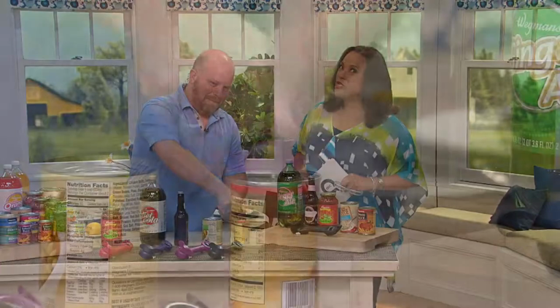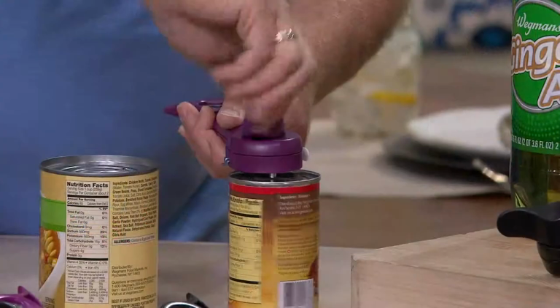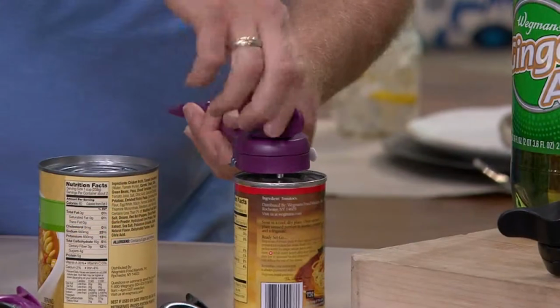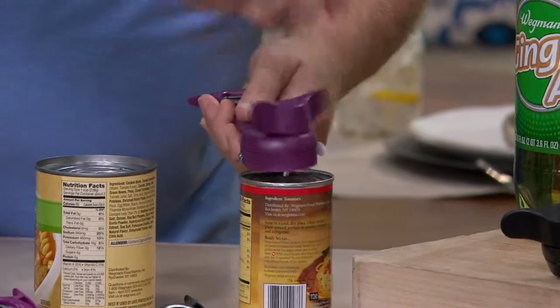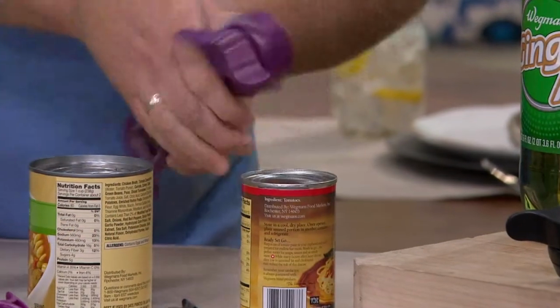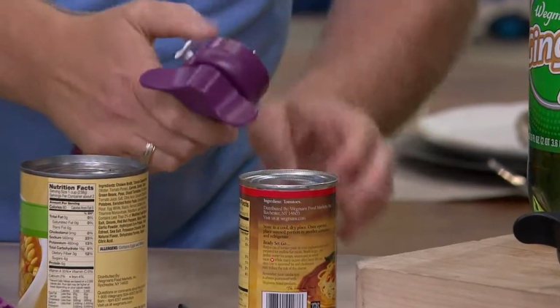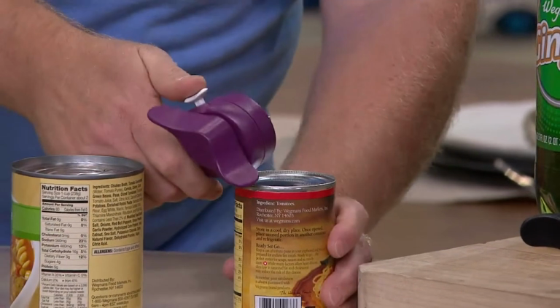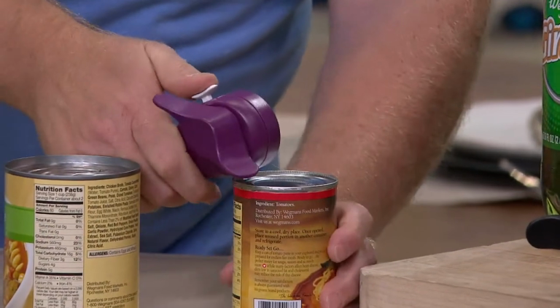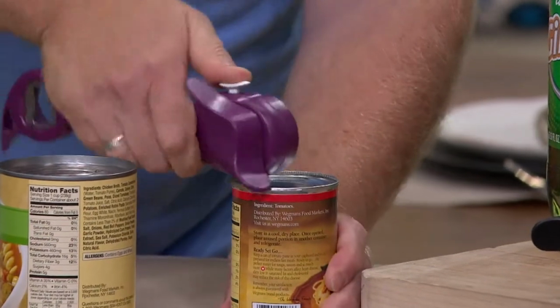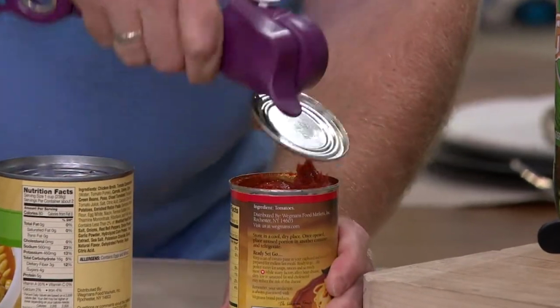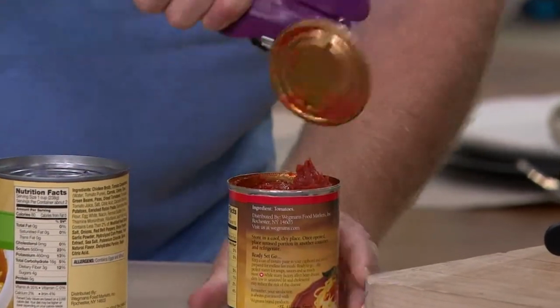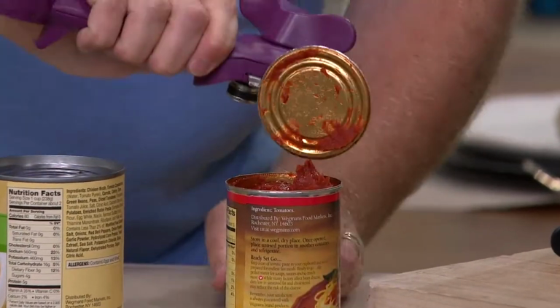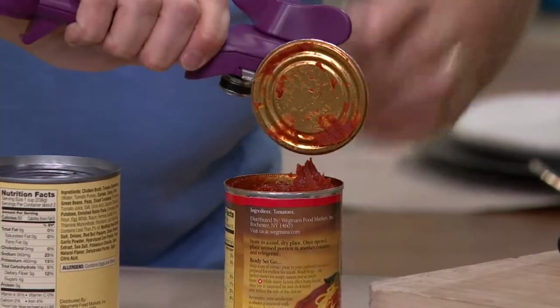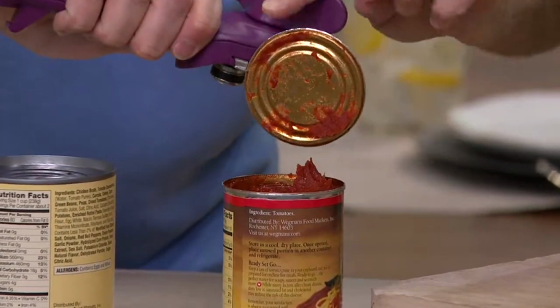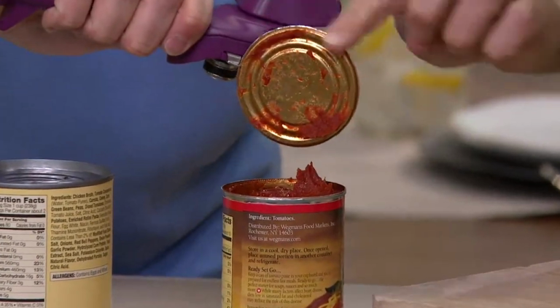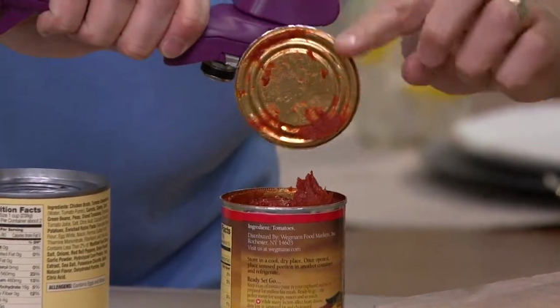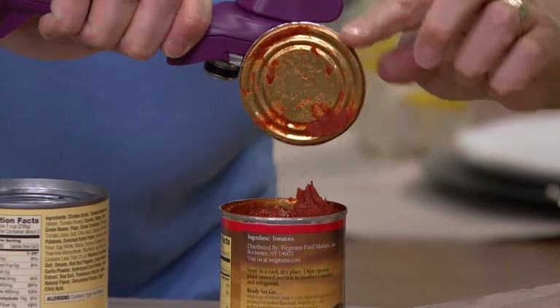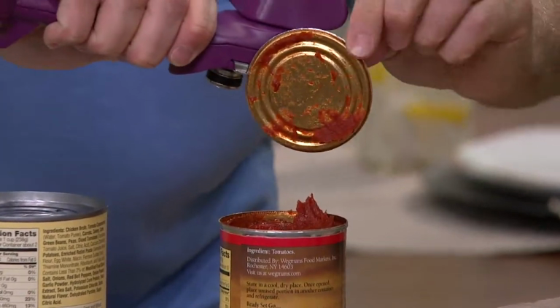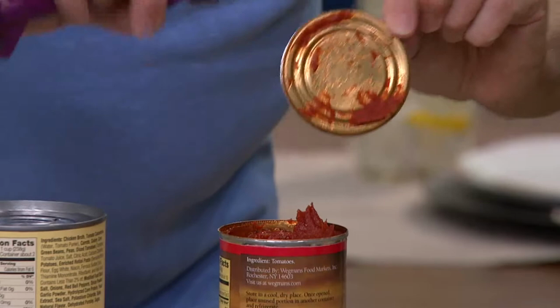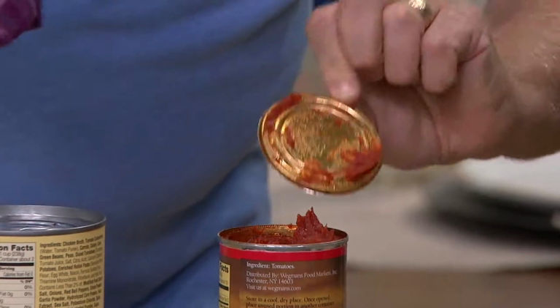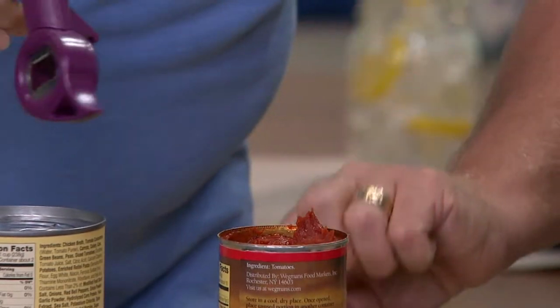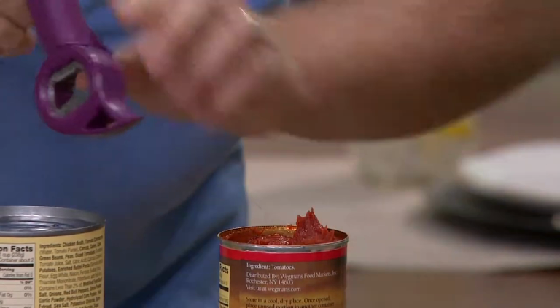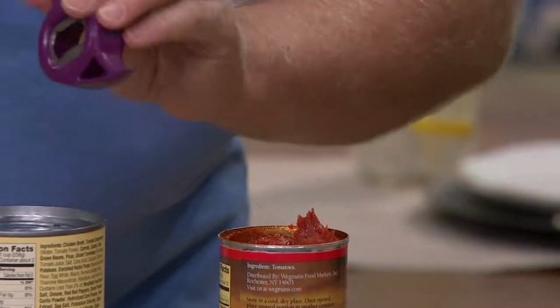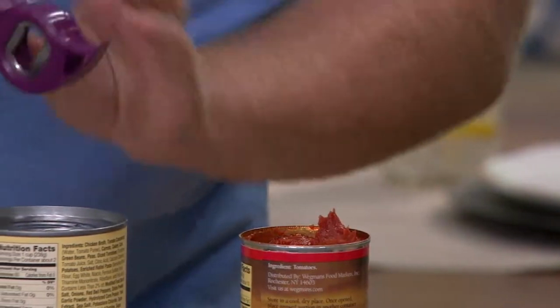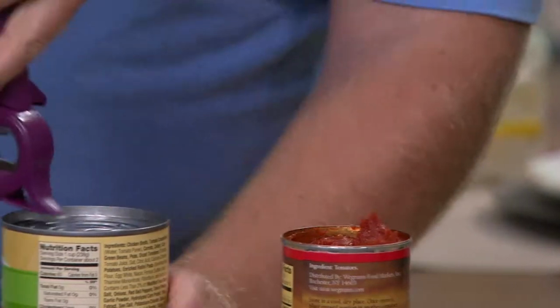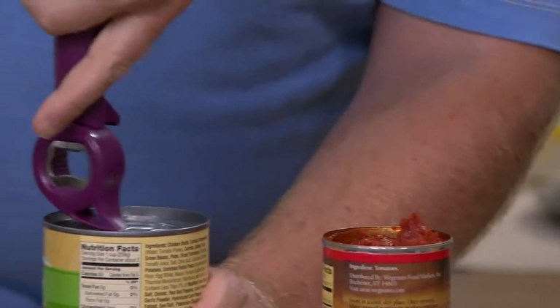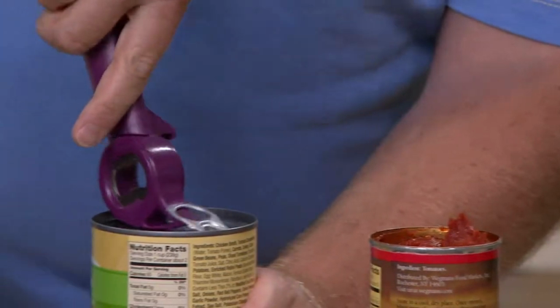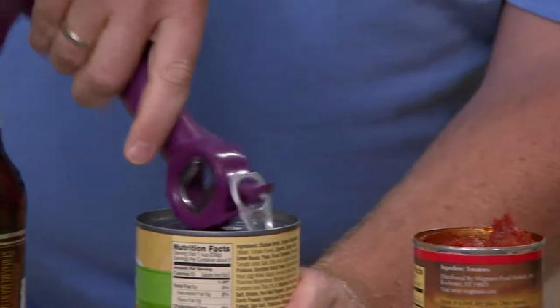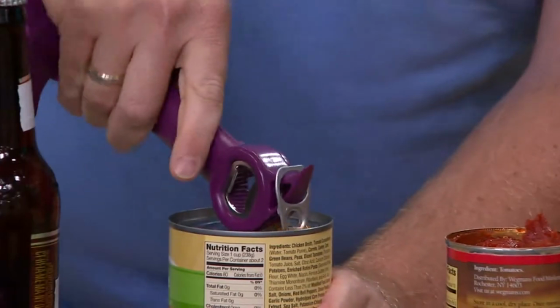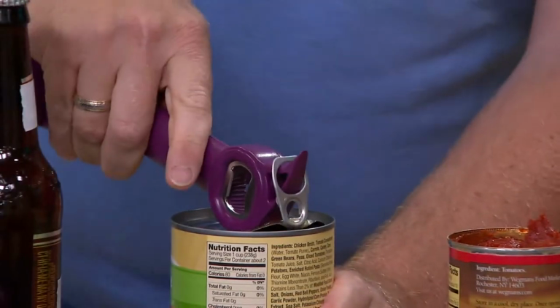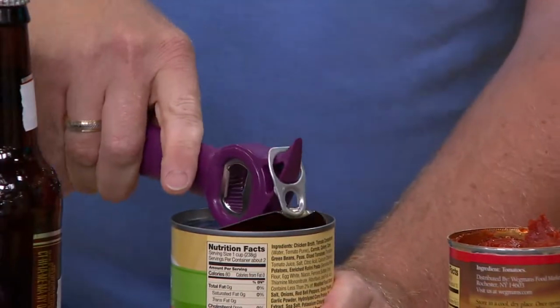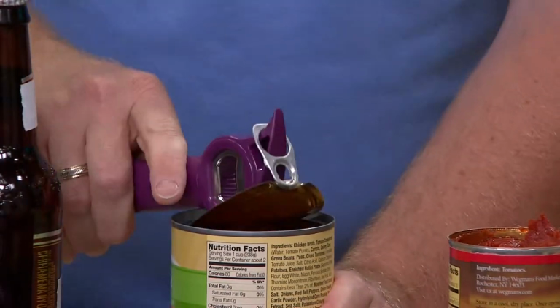Much more than your regular old can opener could ever do. So you just removed a lid from a can with no sharp edges. Yeah, it's smooth. We're going to have some pull tab — we expect that from a can opener.